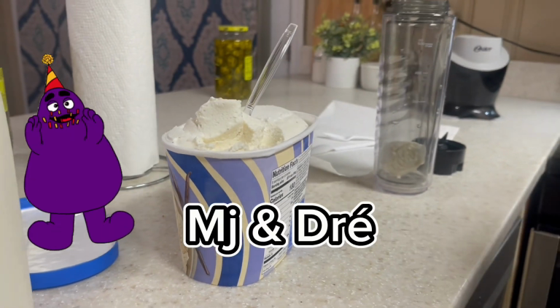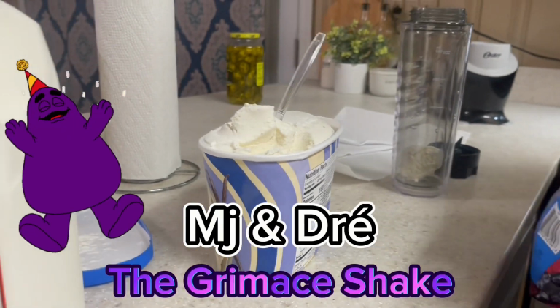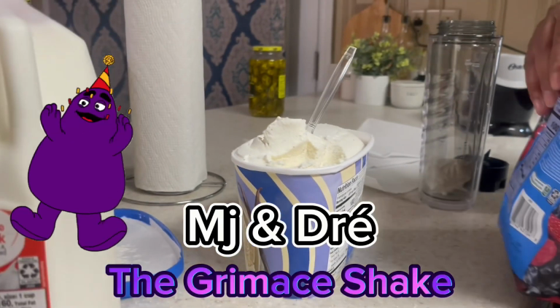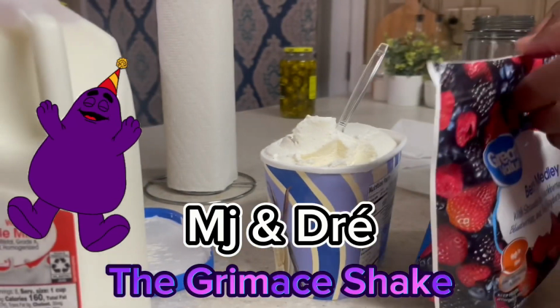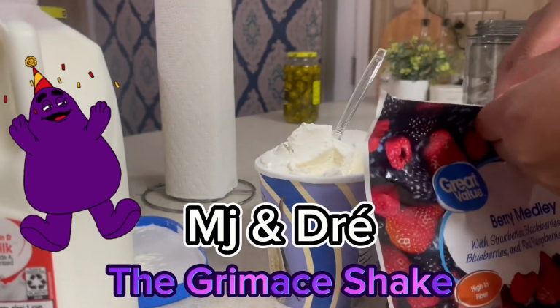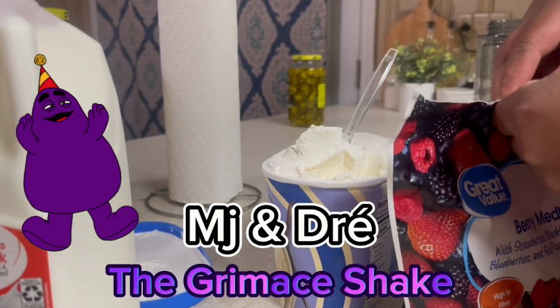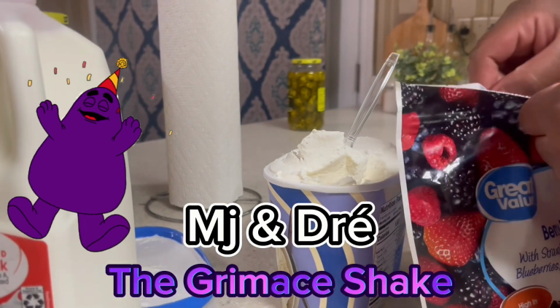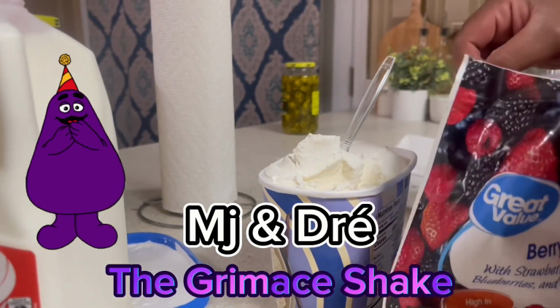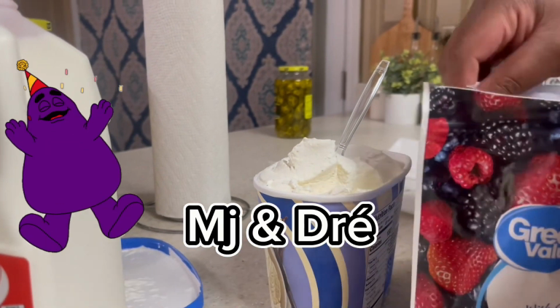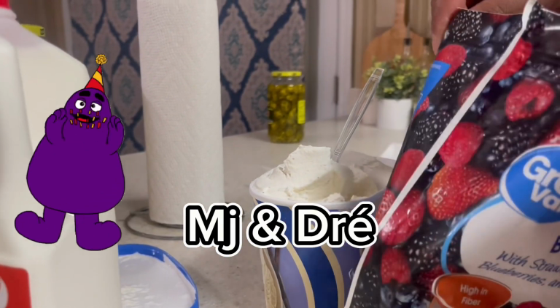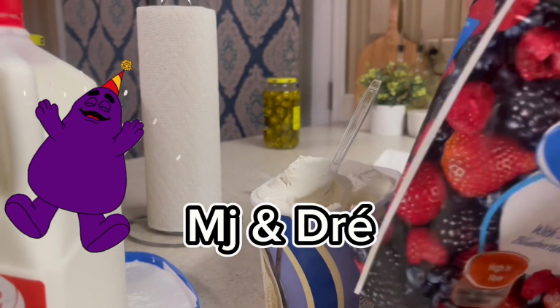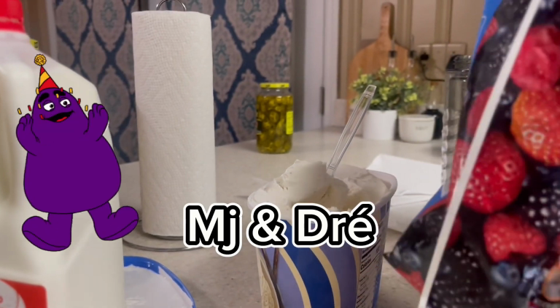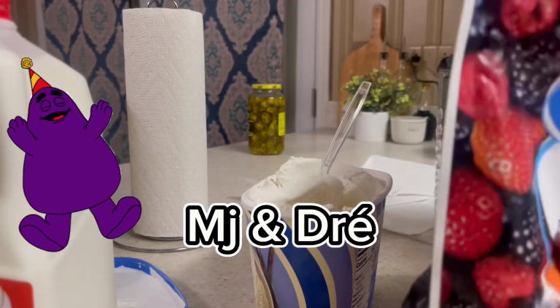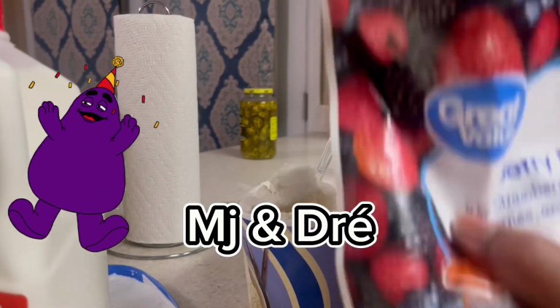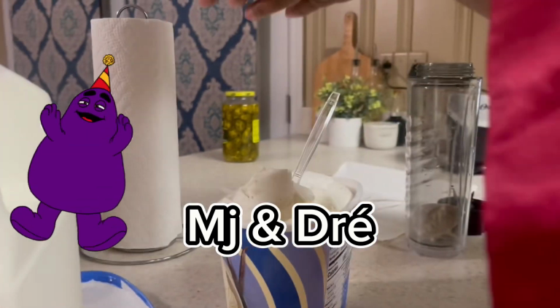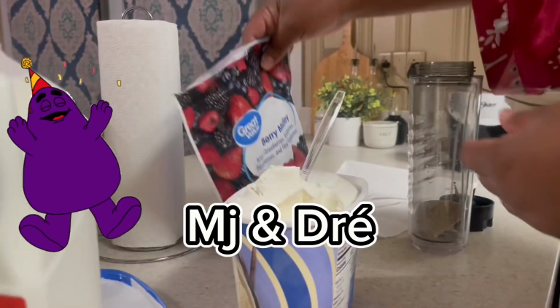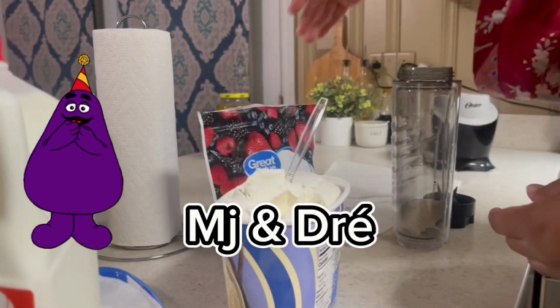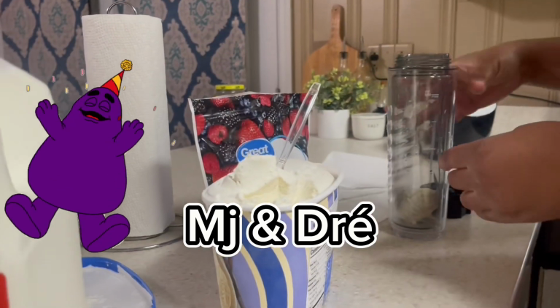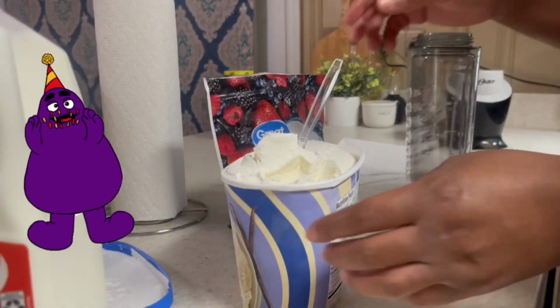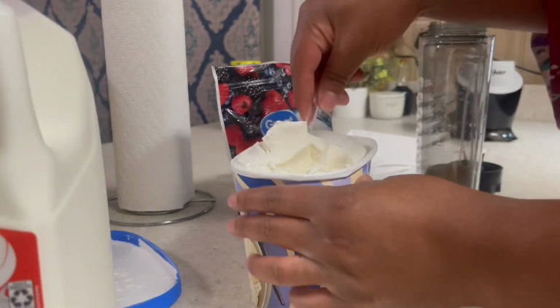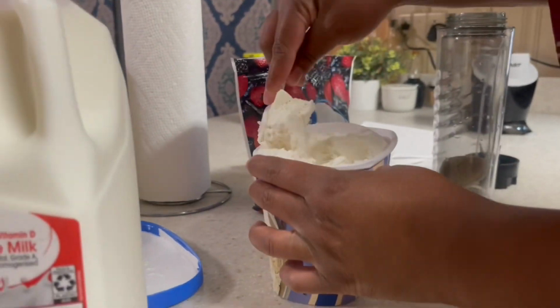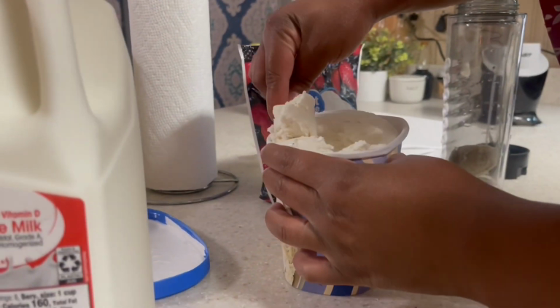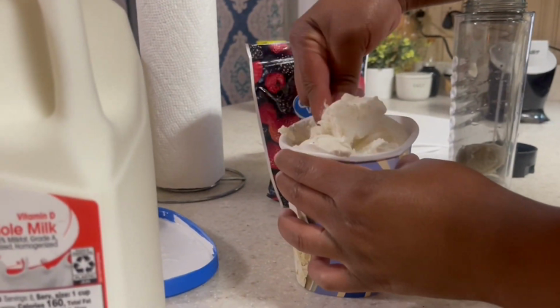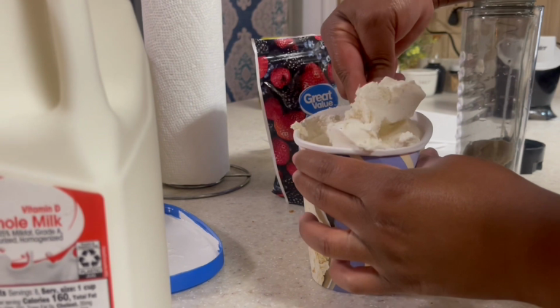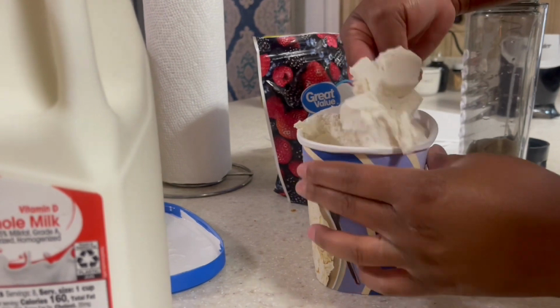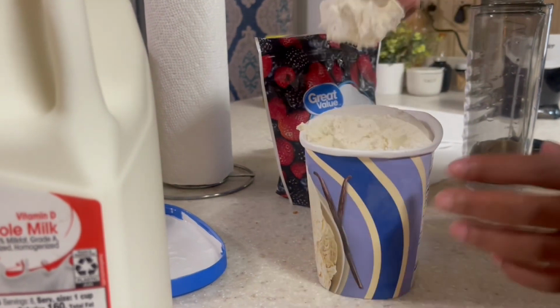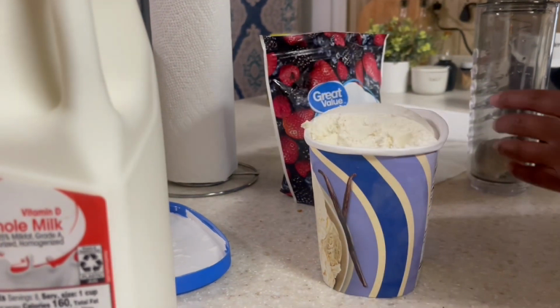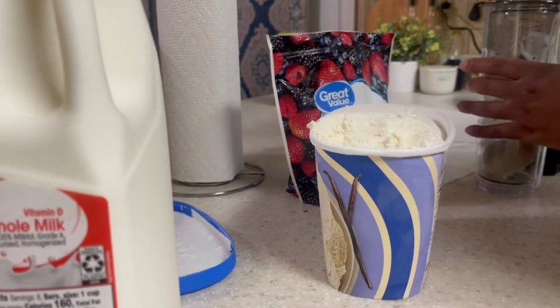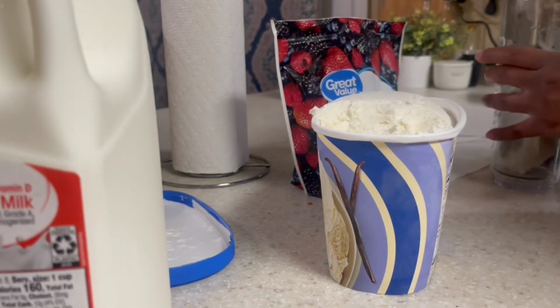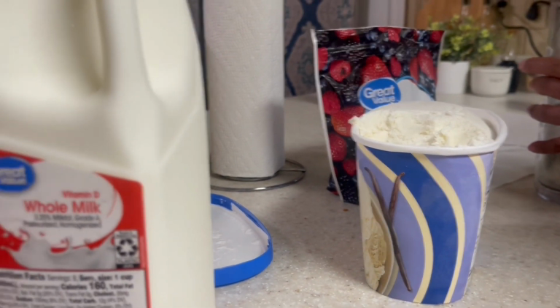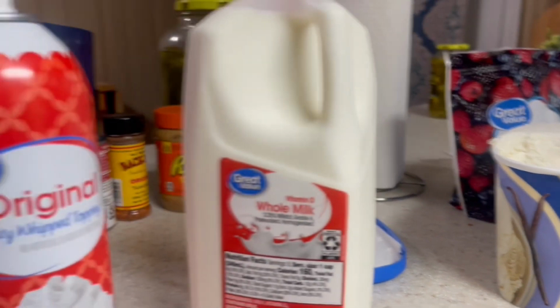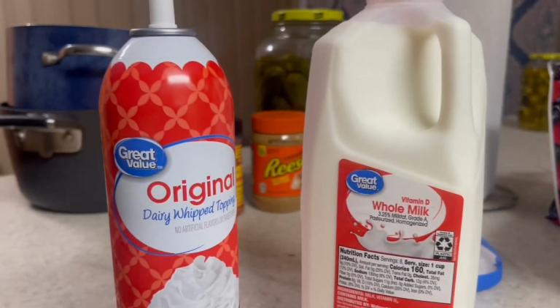Hi guys, we're making our own green shake and we use three scoops of ice cream, blueberries, raspberries, and strawberries, milk, and...